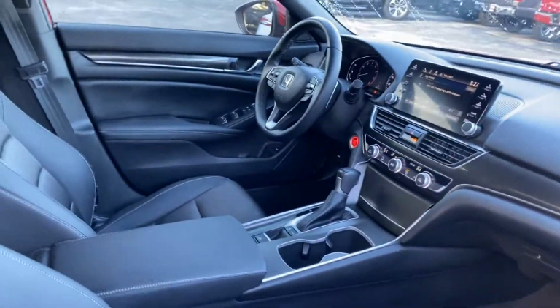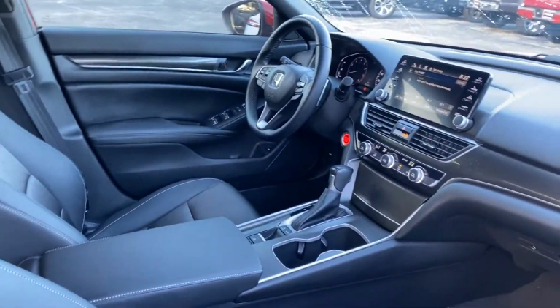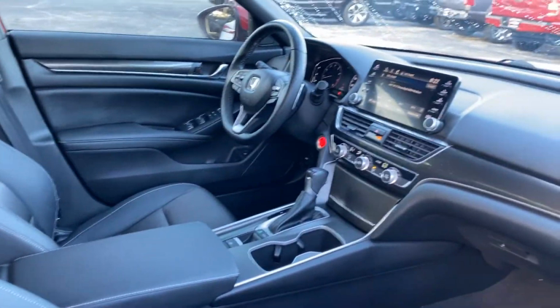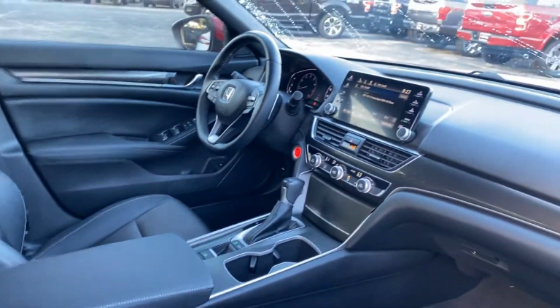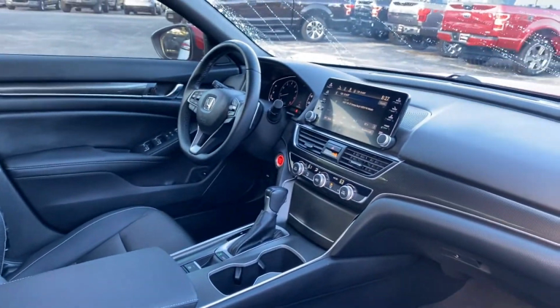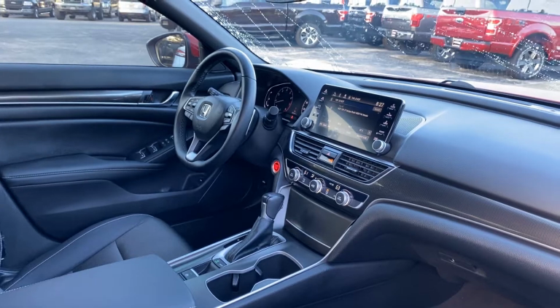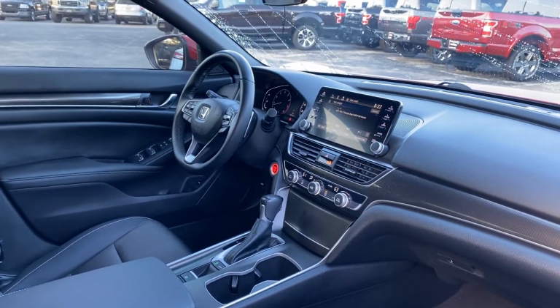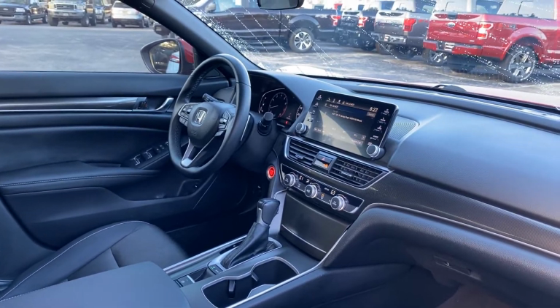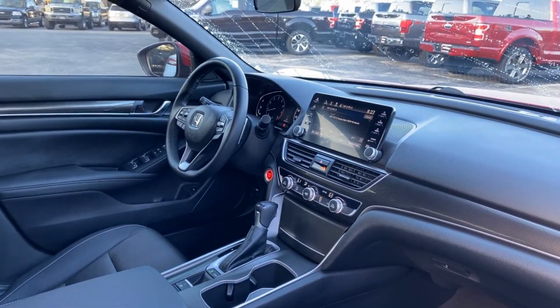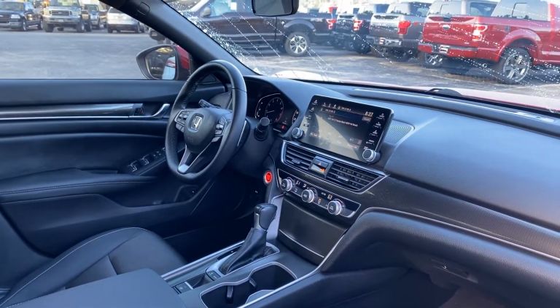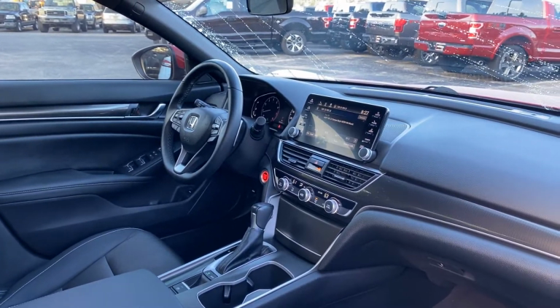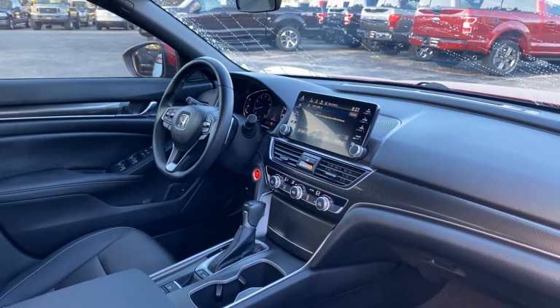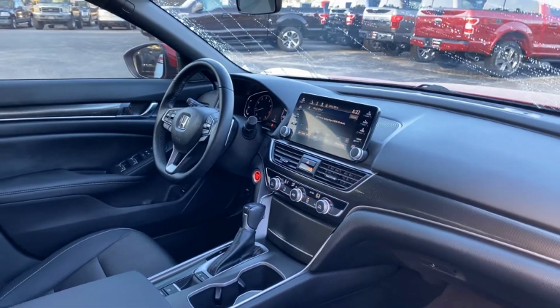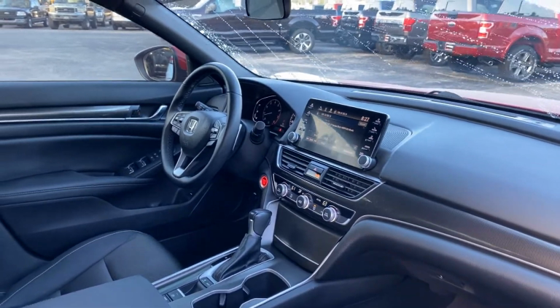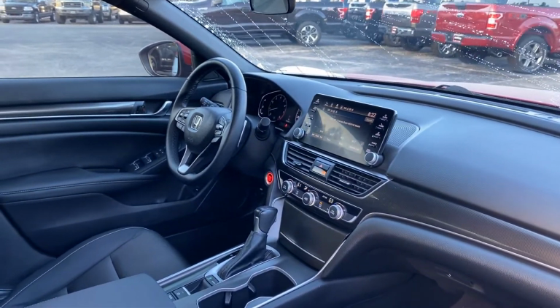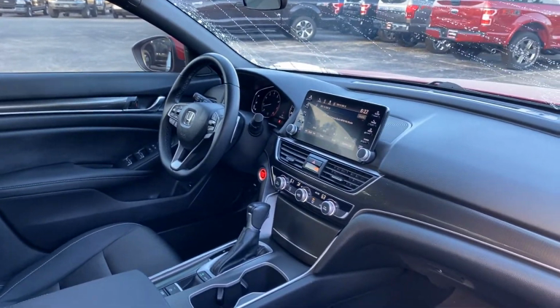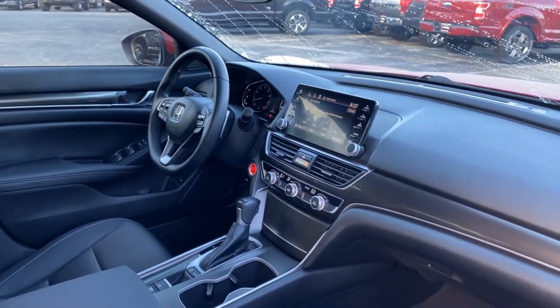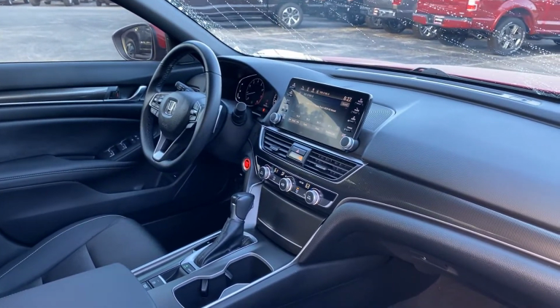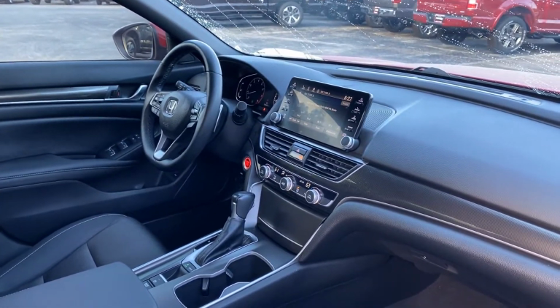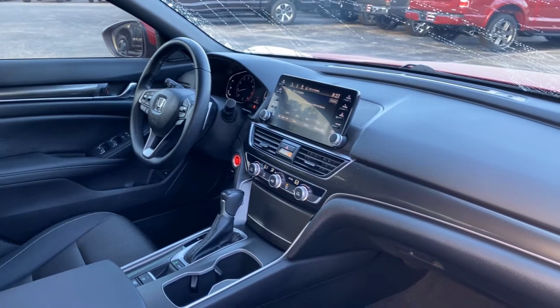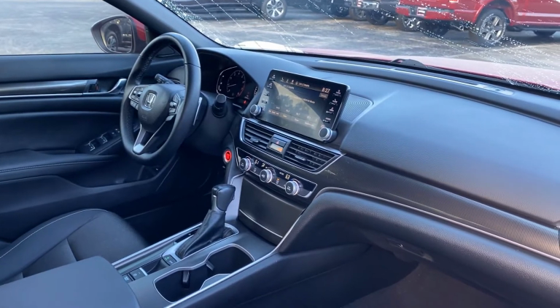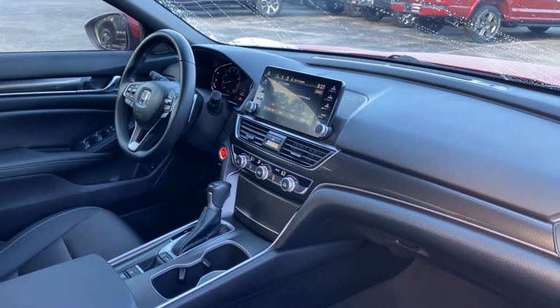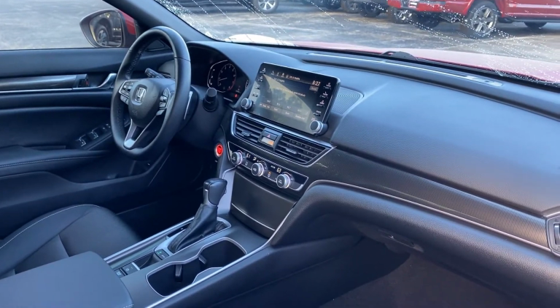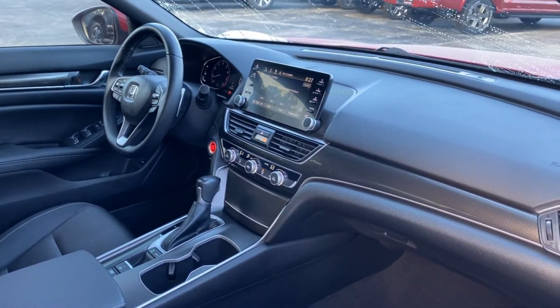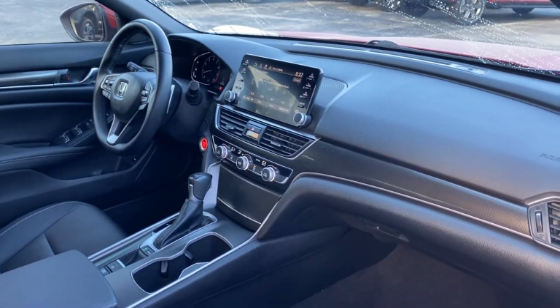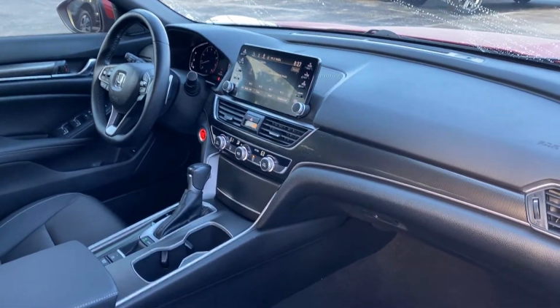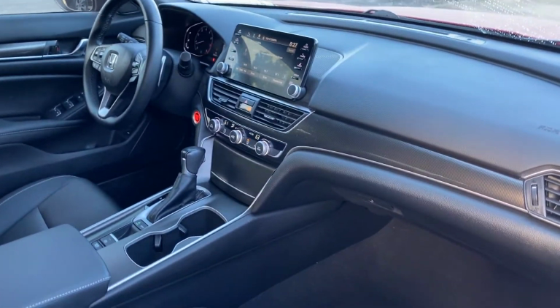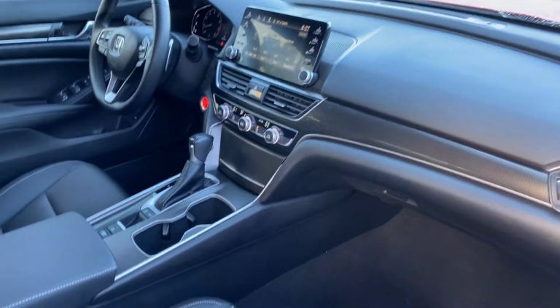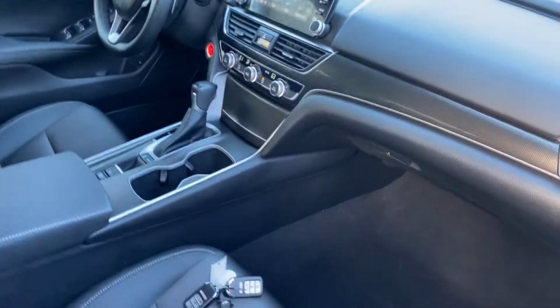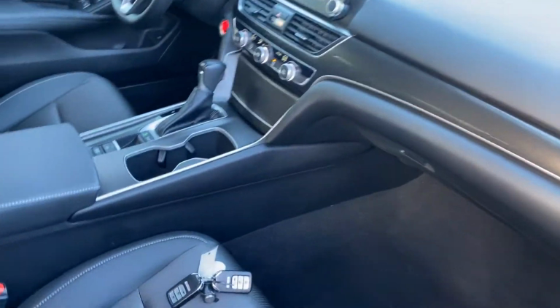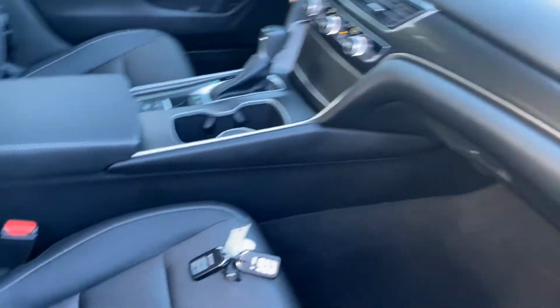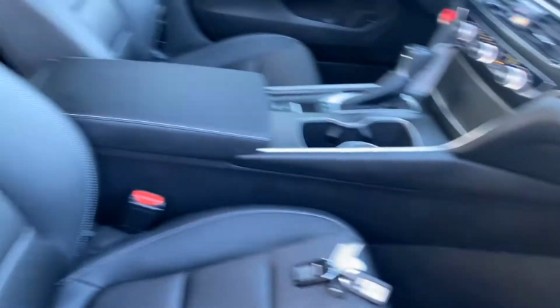Powered driver seat, power windows, locks and mirrors, leather wrapped steering wheel, paddle shifters, Bluetooth for your cell phone, push button start, electronic climate control, traction control, and USB for your phone.